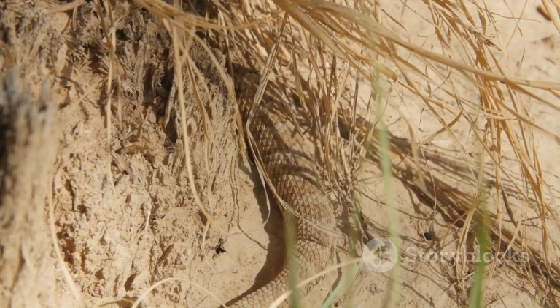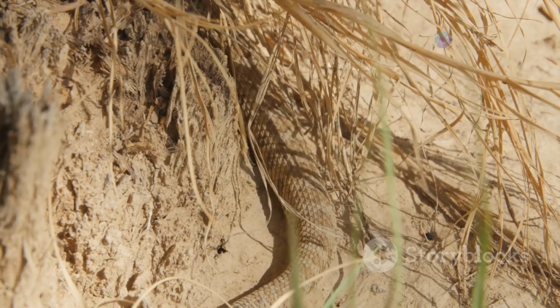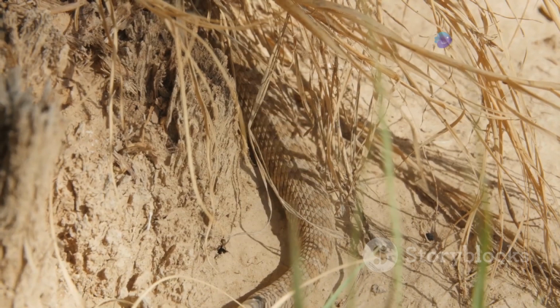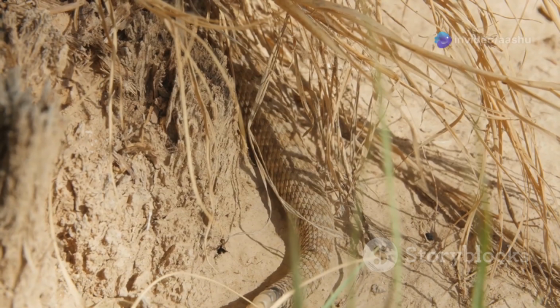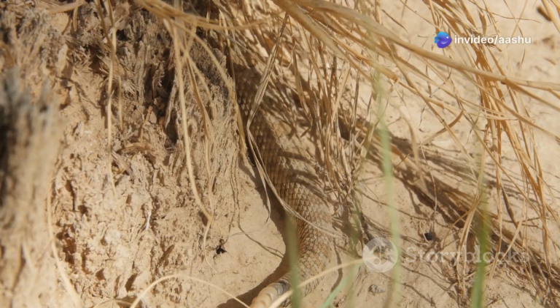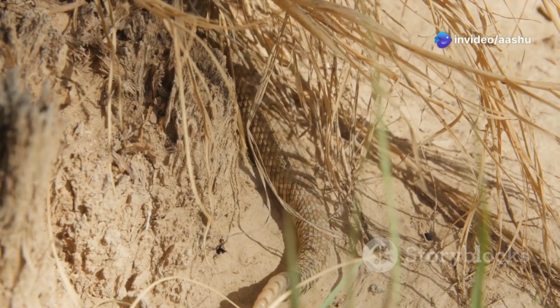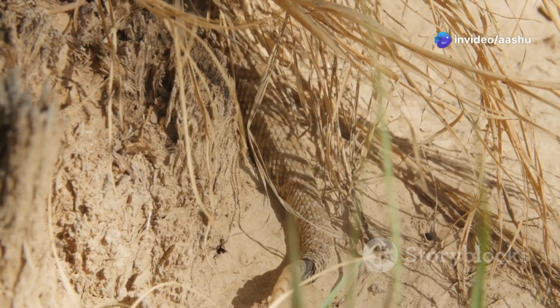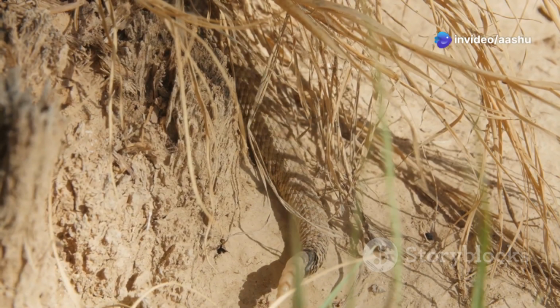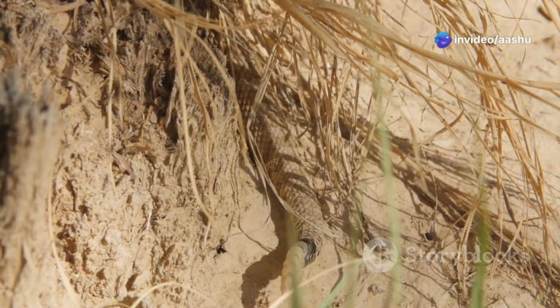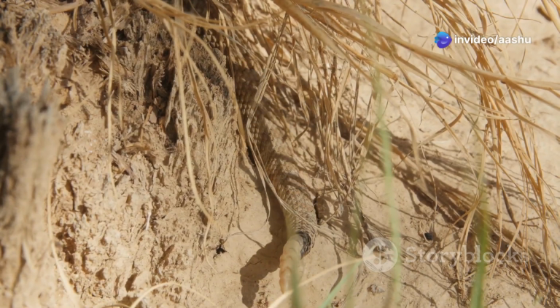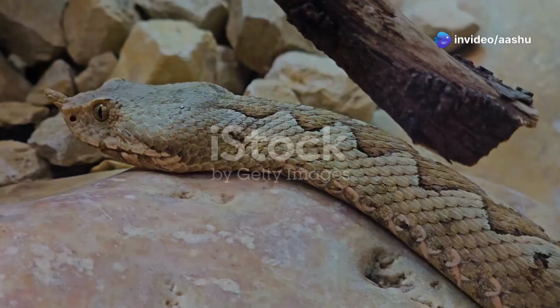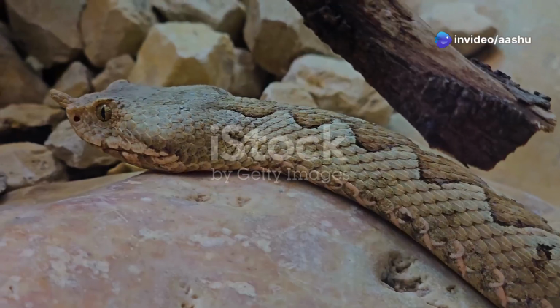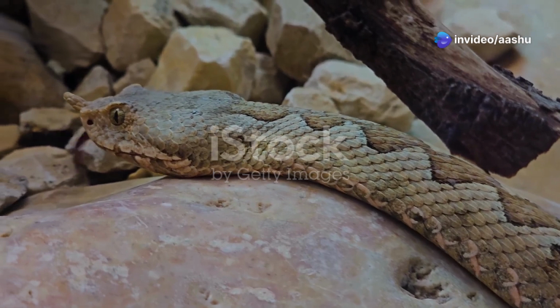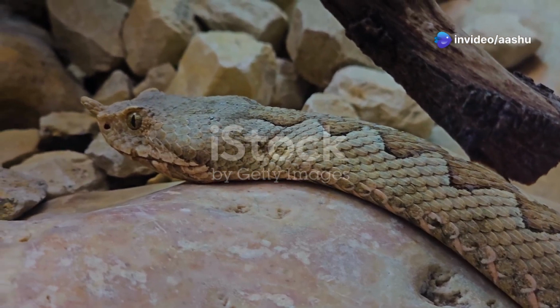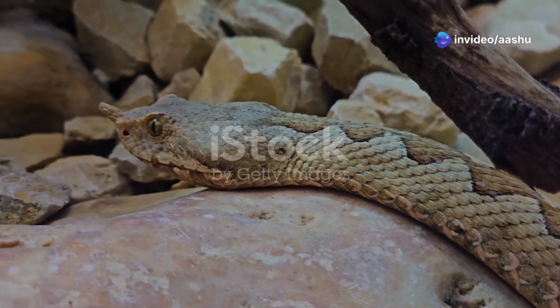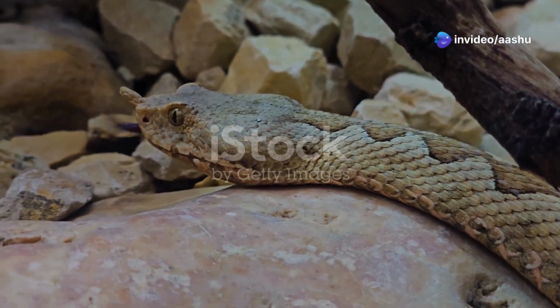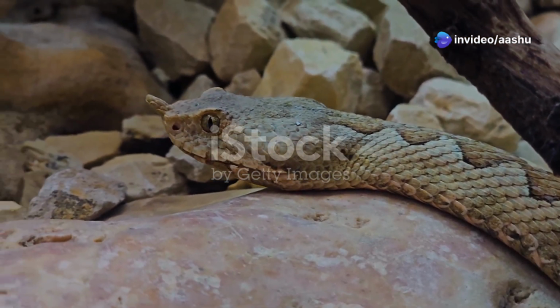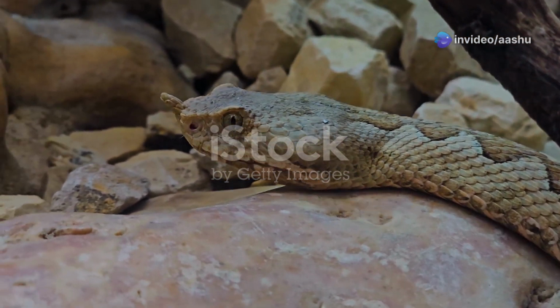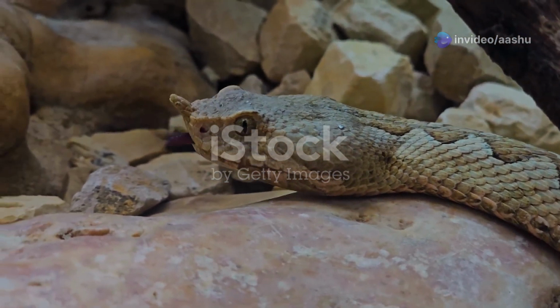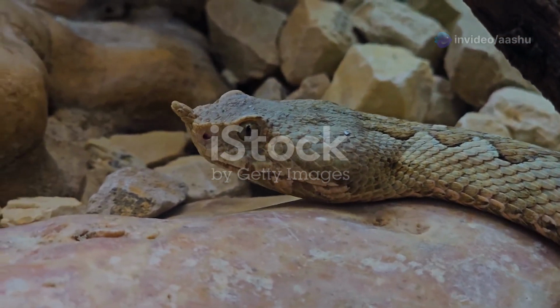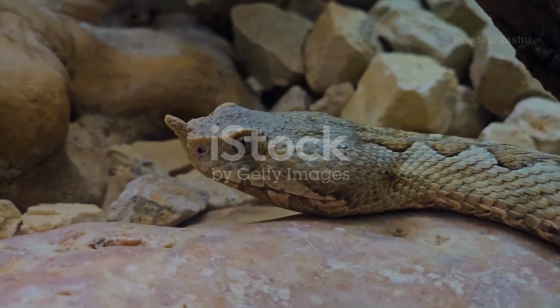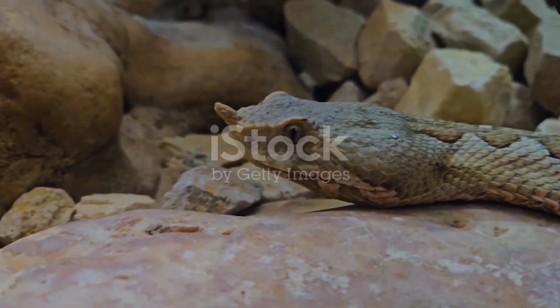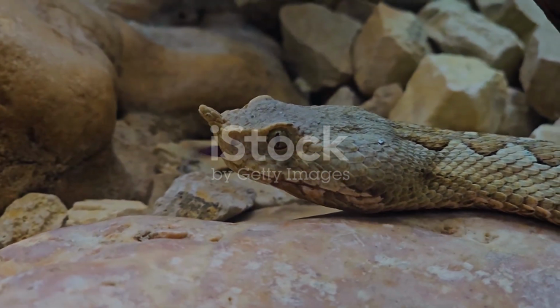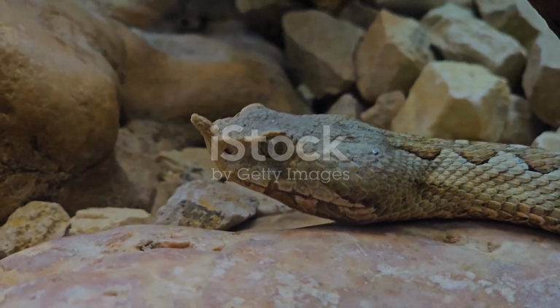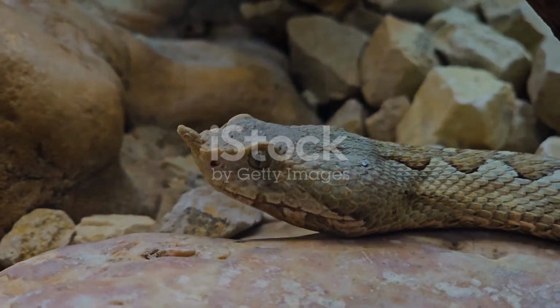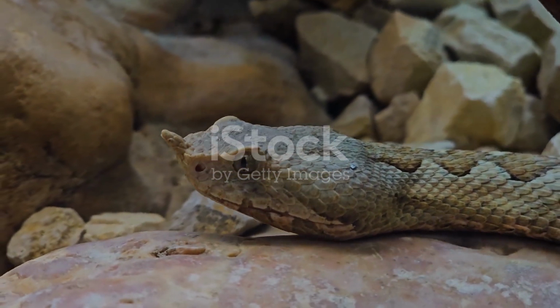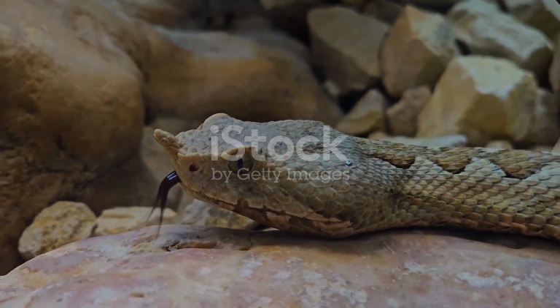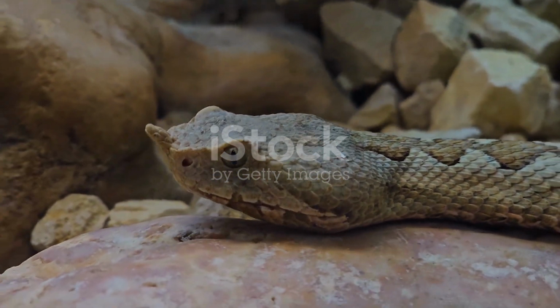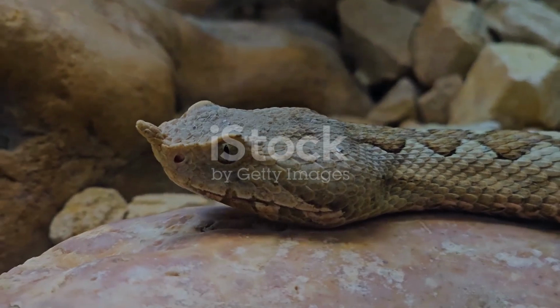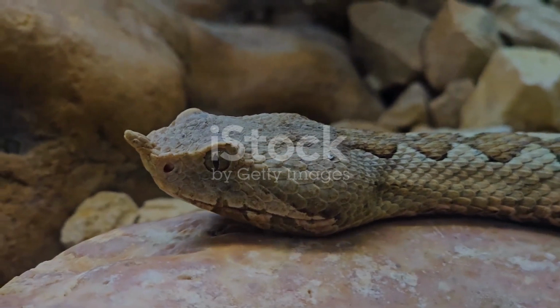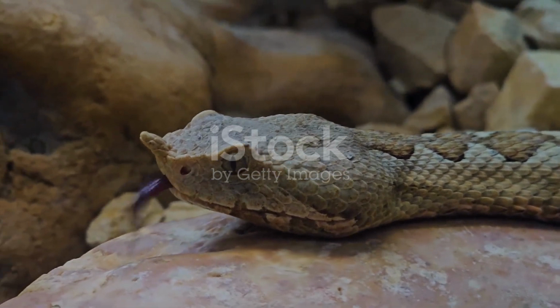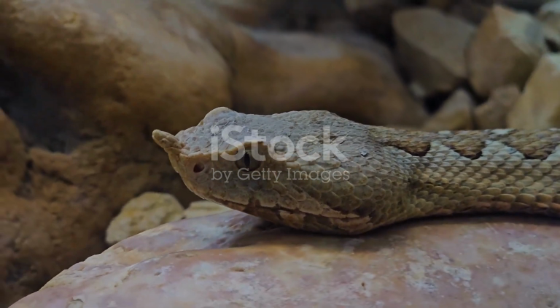The ability to withstand extreme temperatures is crucial for survival in the desert. Desert snakes have mastered this art, employing a combination of behavioral and physiological adaptations to beat the heat and thrive in these challenging environments.